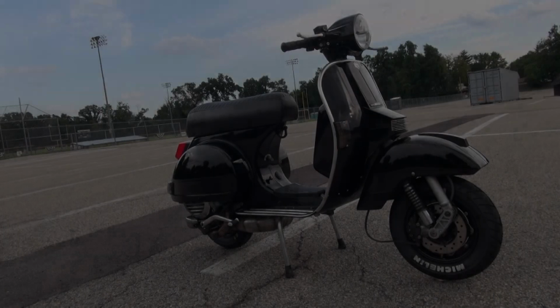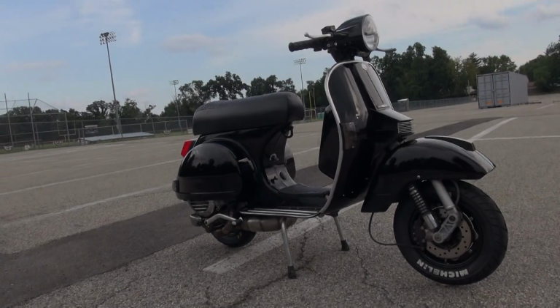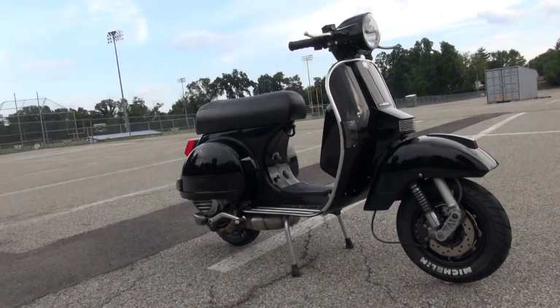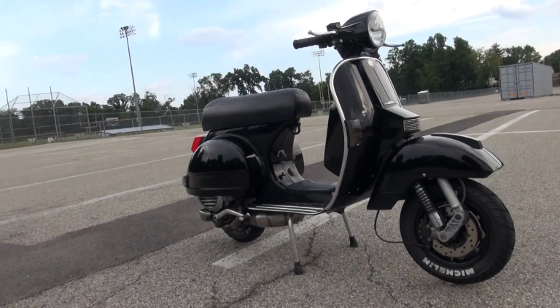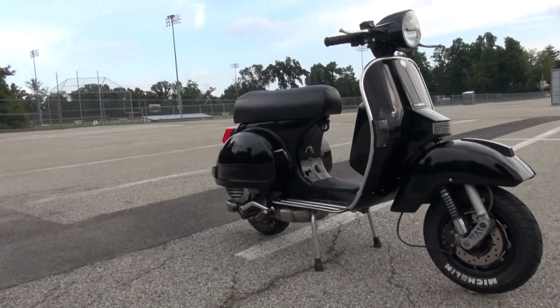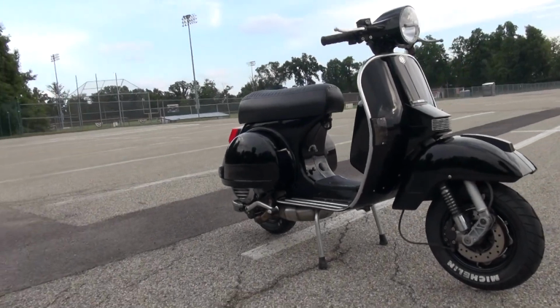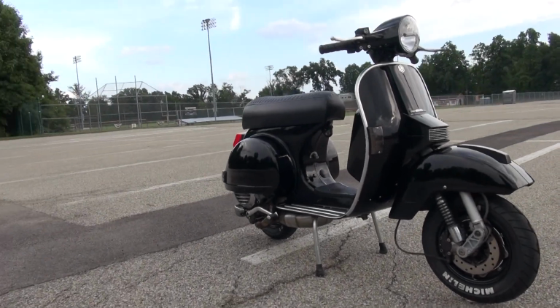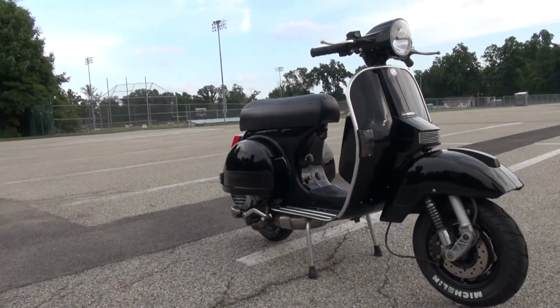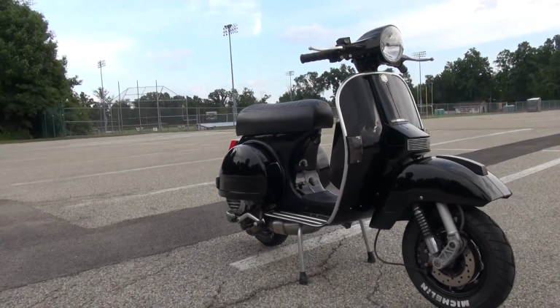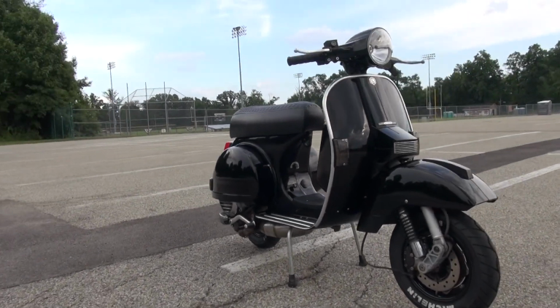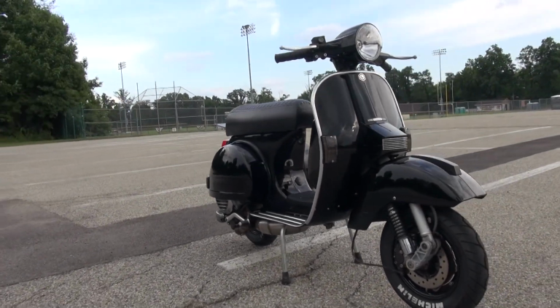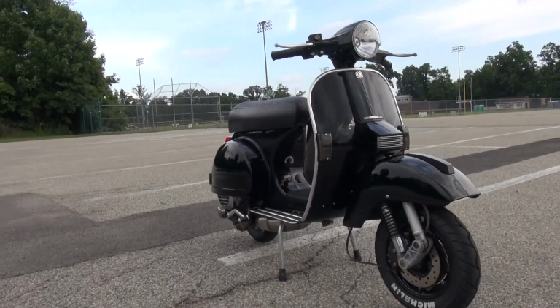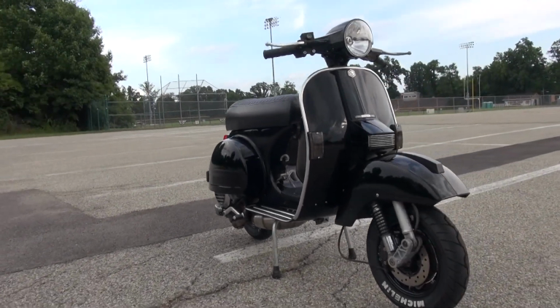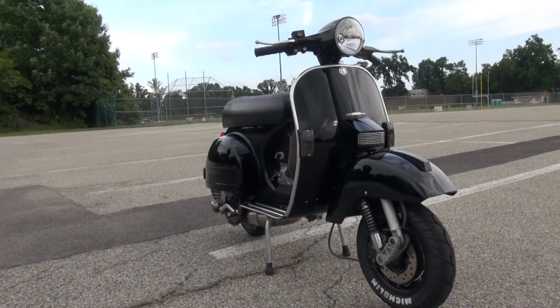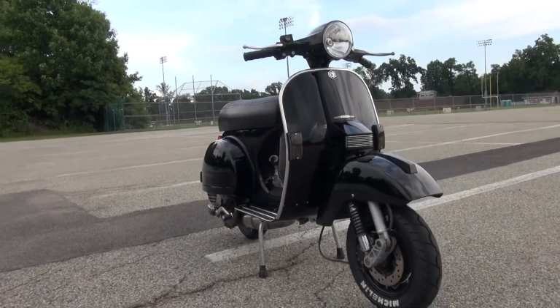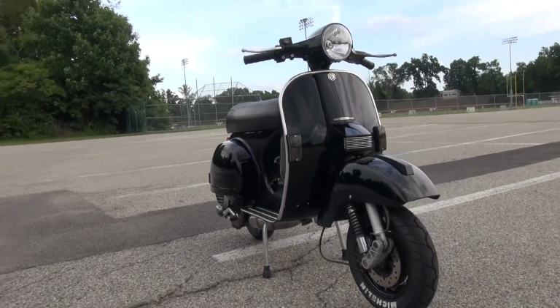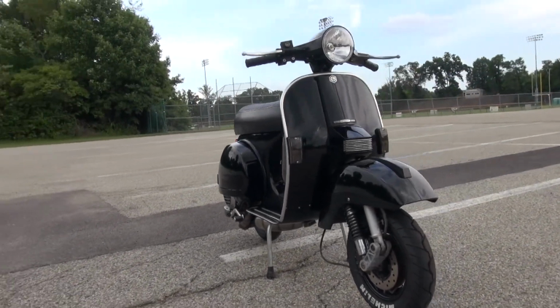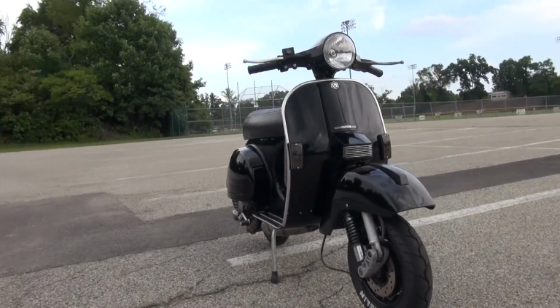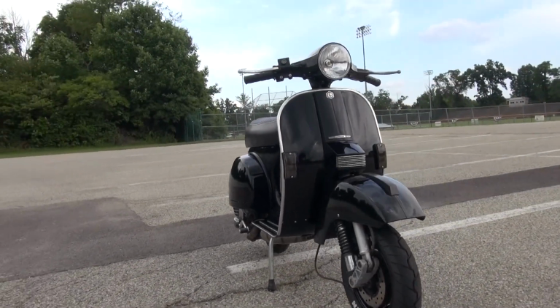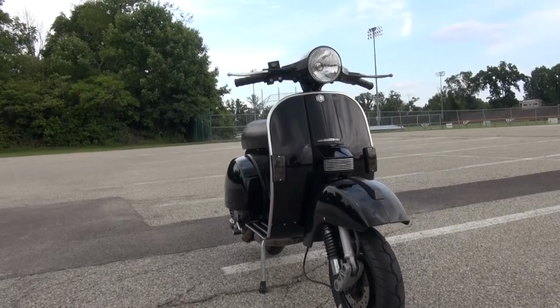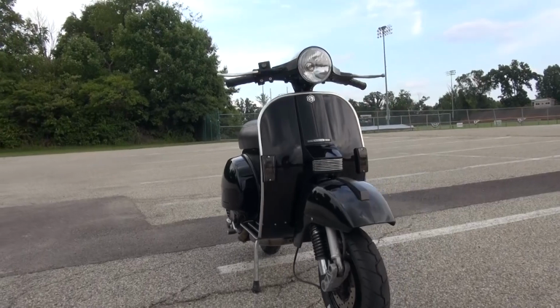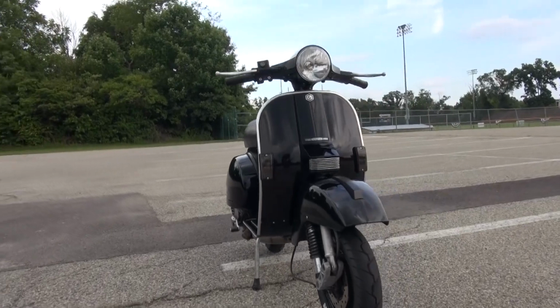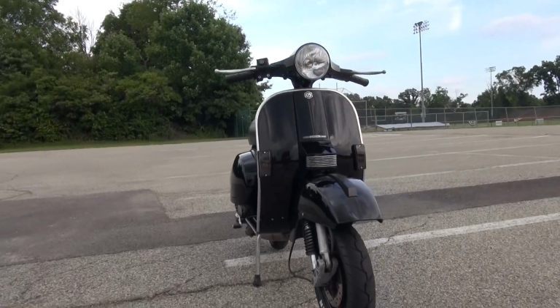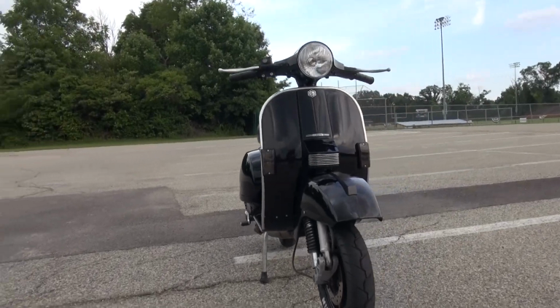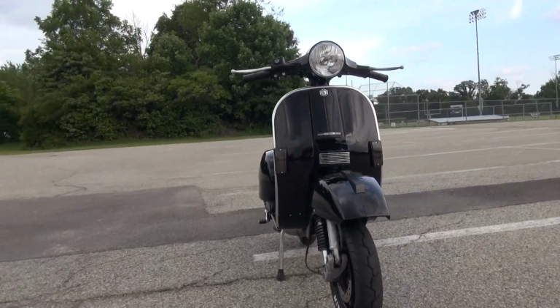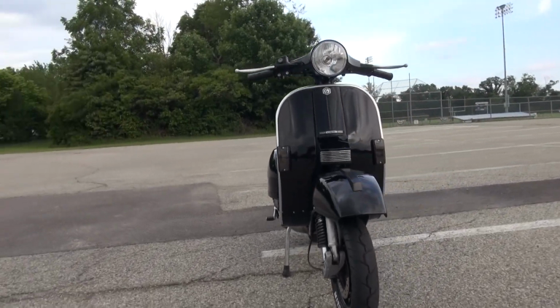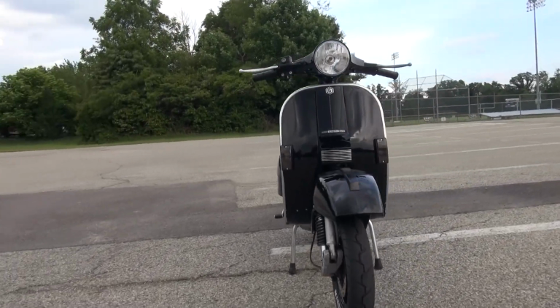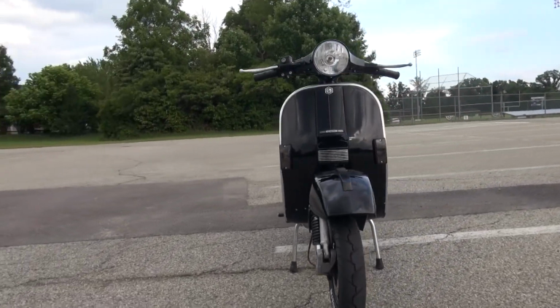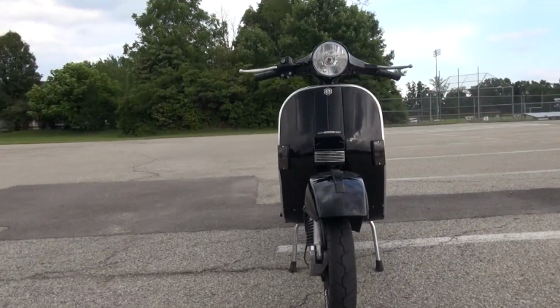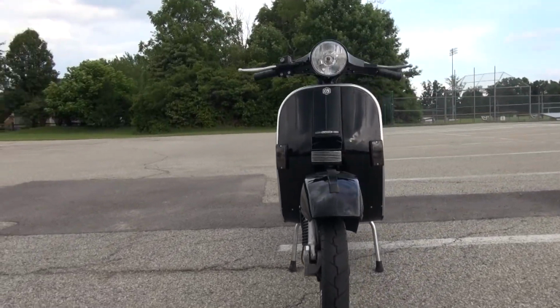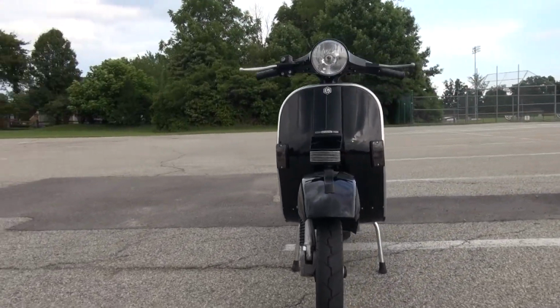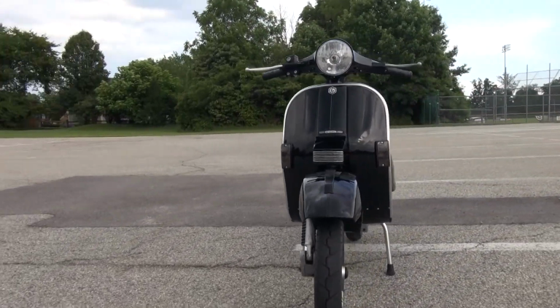Hey and welcome to today's video. I'm super excited to show you this Genuine Stella from 2007 that I built for a buddy of mine.